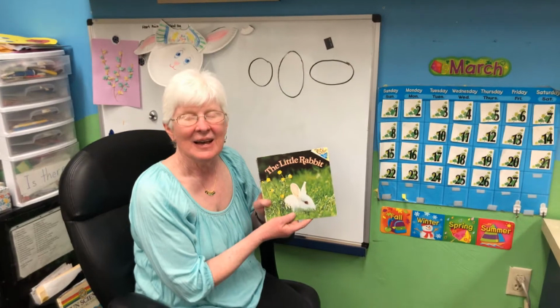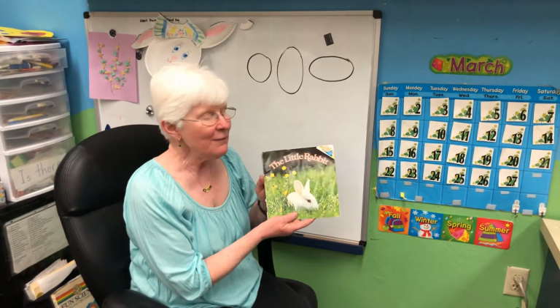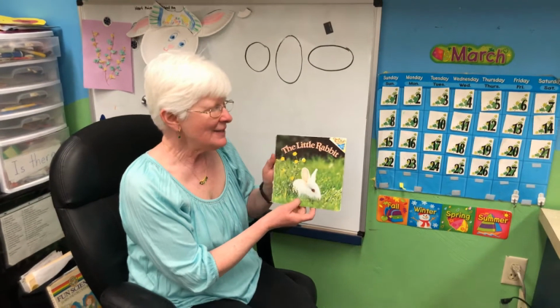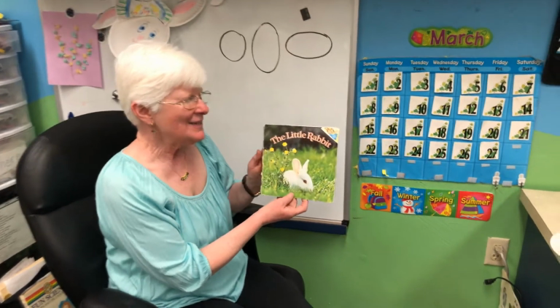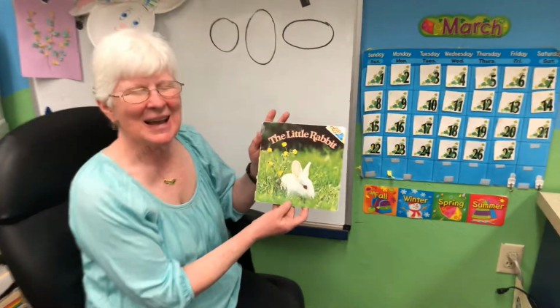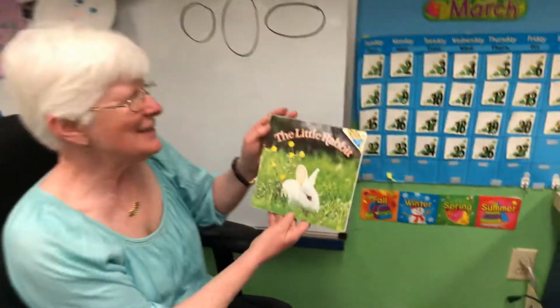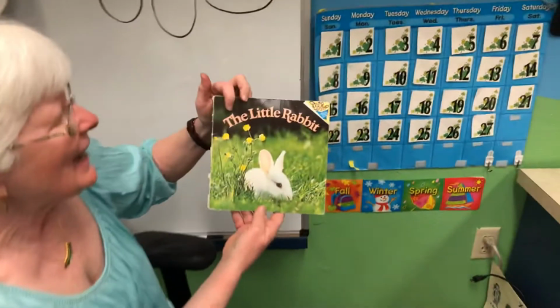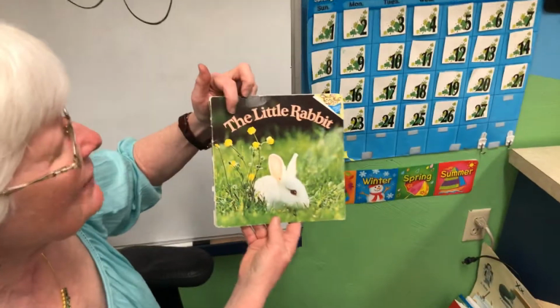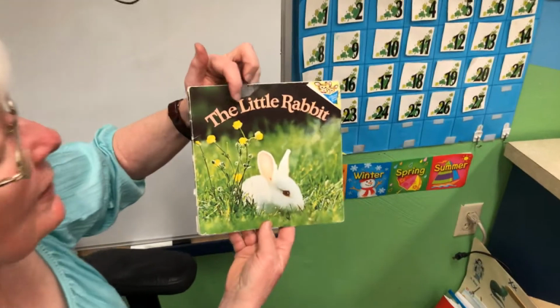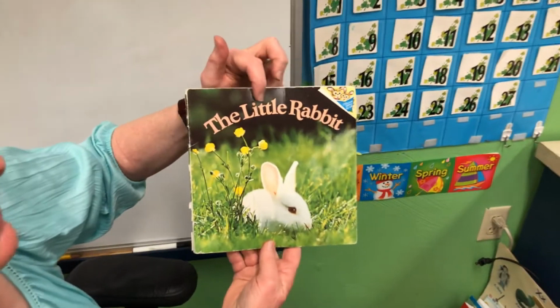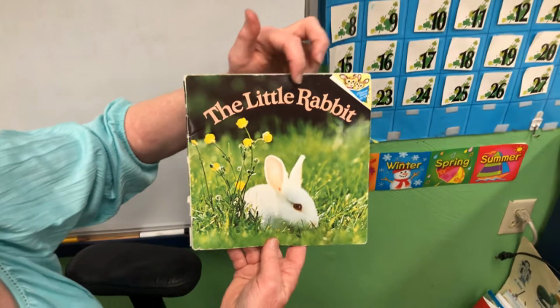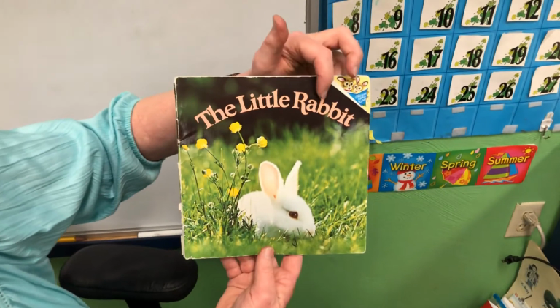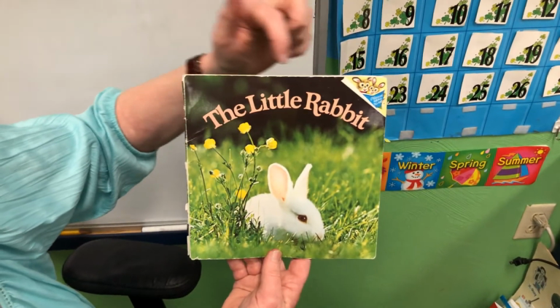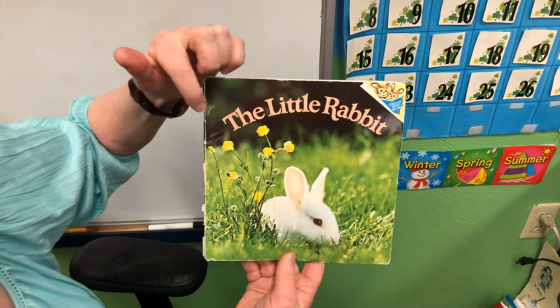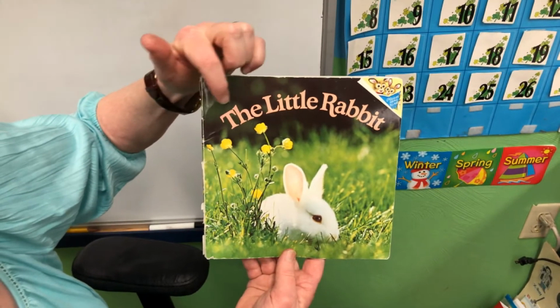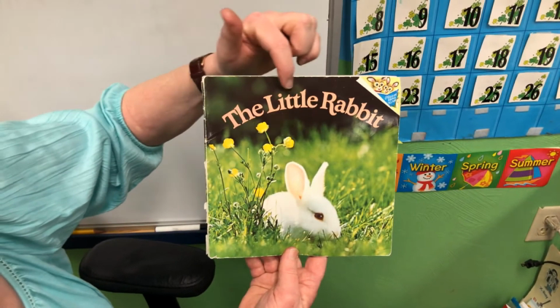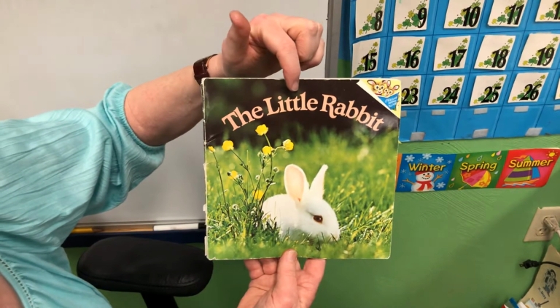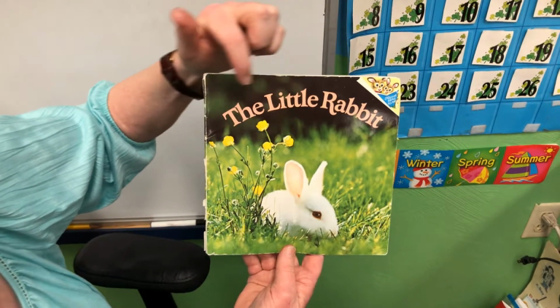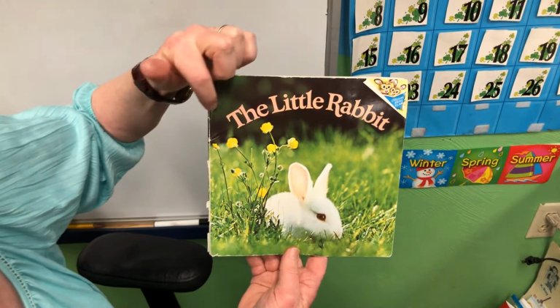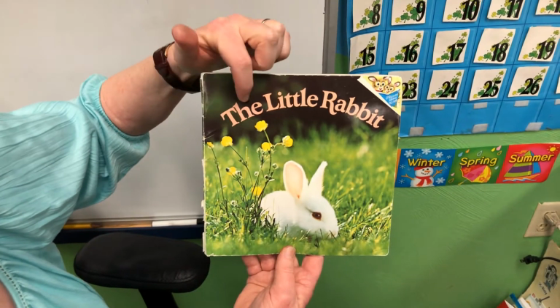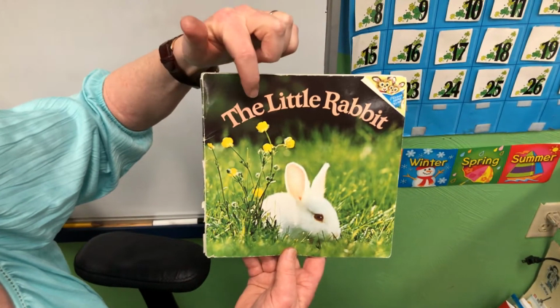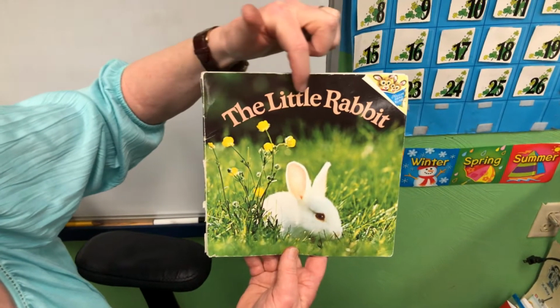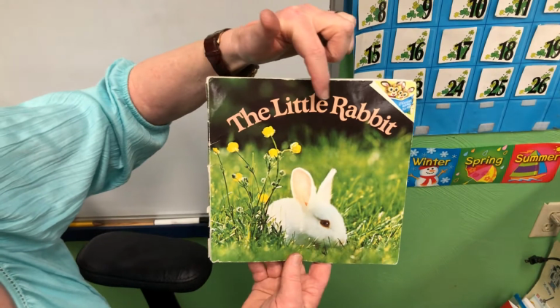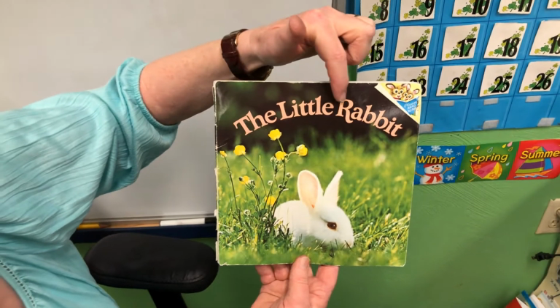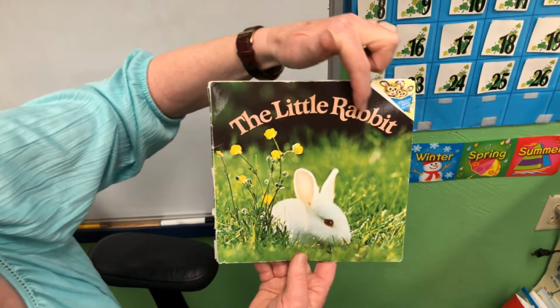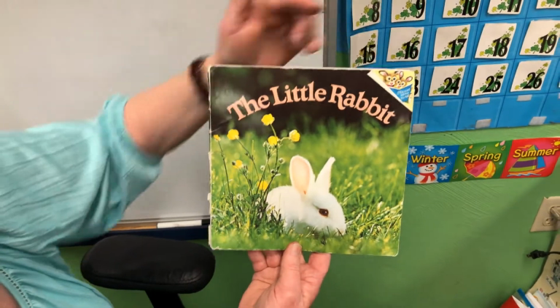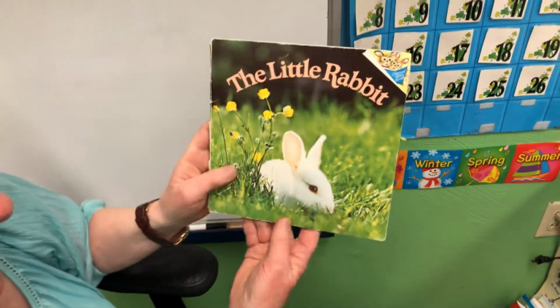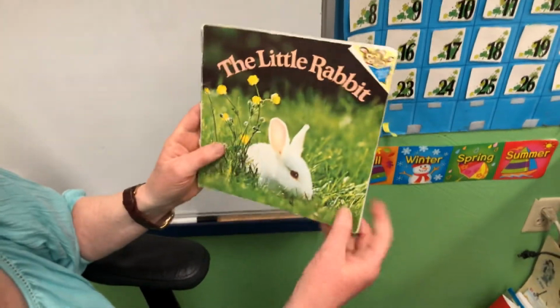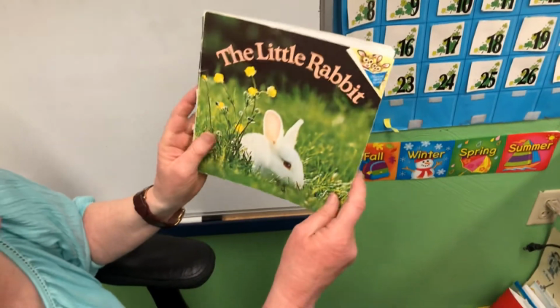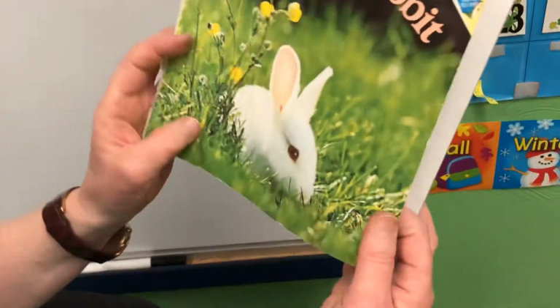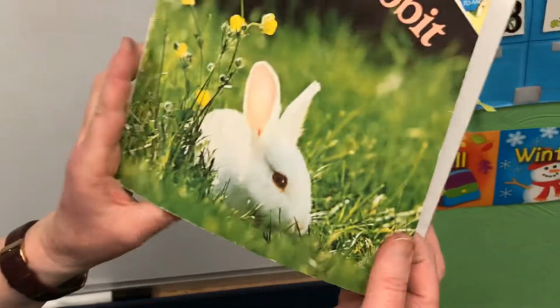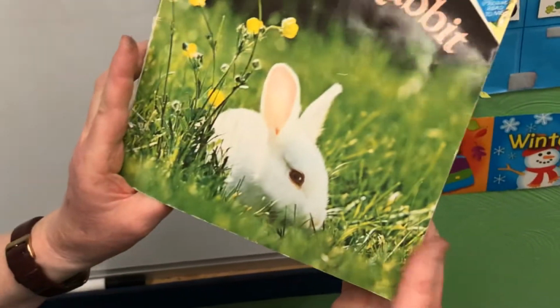Hi friends! Easter's coming and today I have a story called The Little Rabbit. We know two of the words in the title — The Little Rabbit. I love it. How pretty.